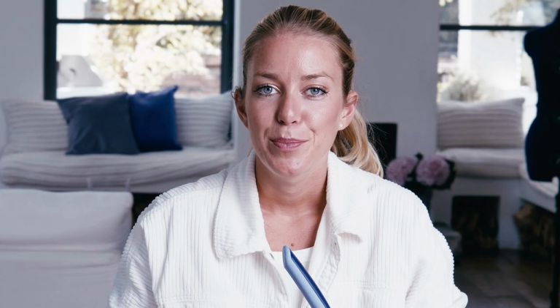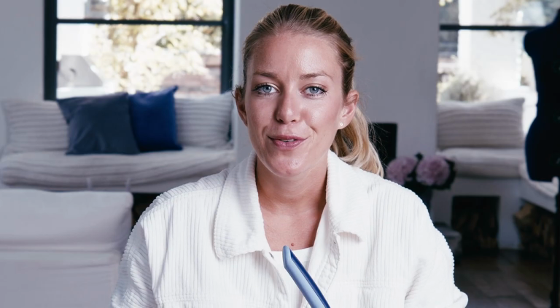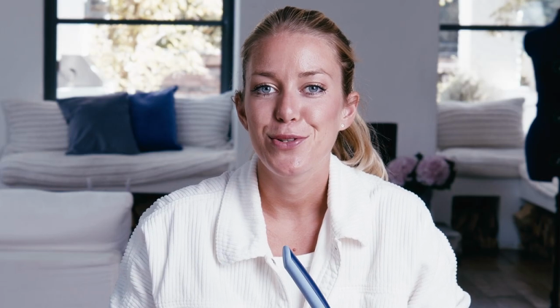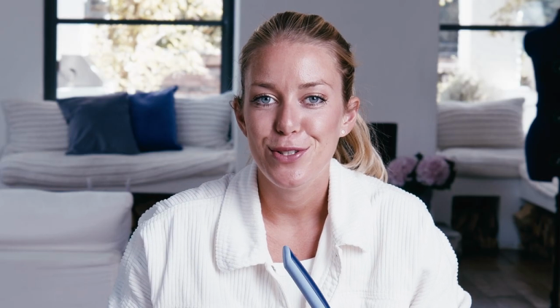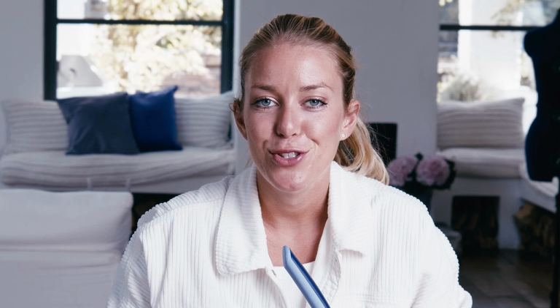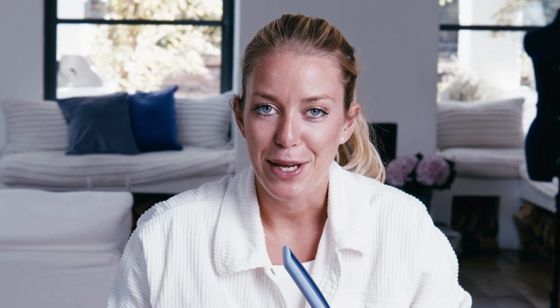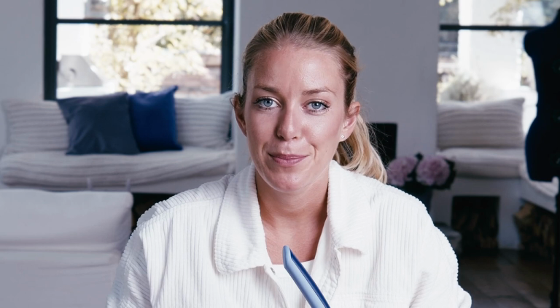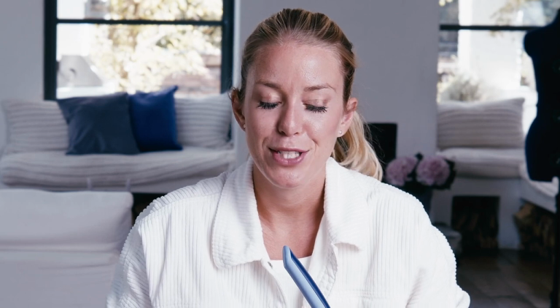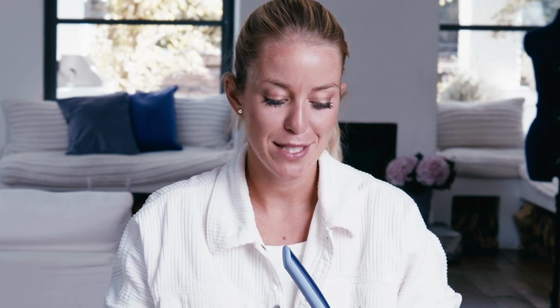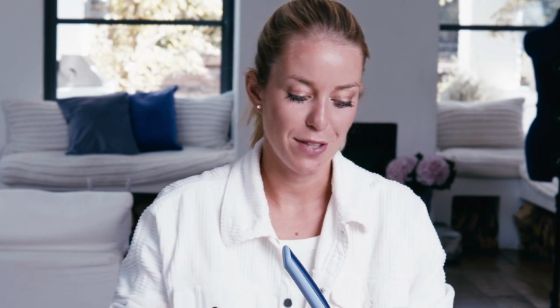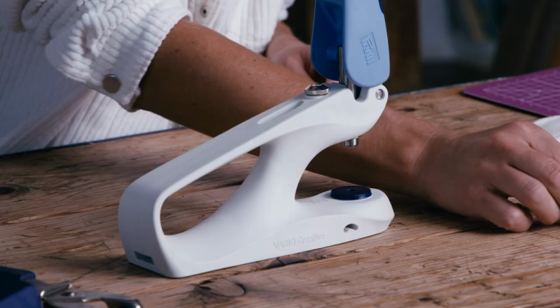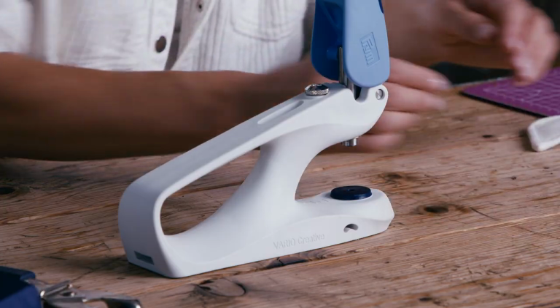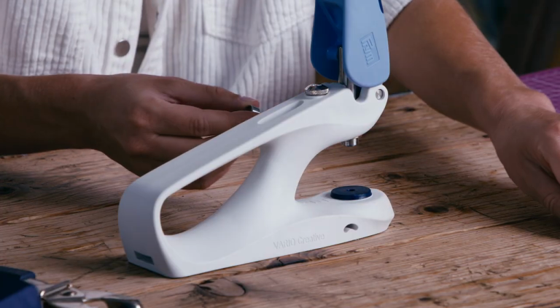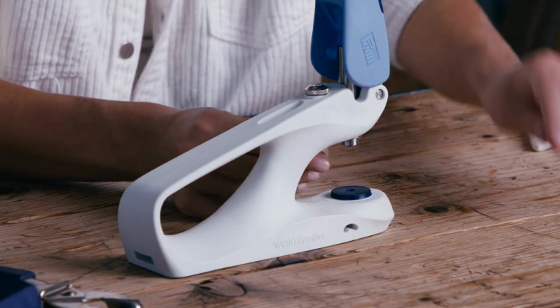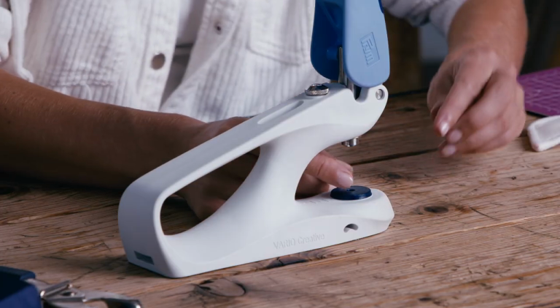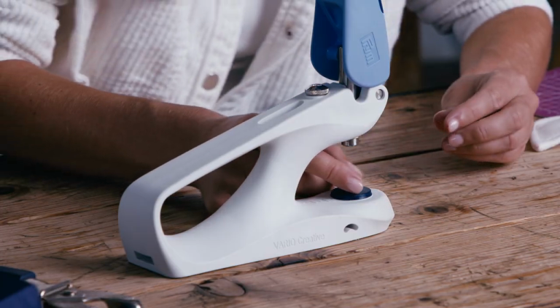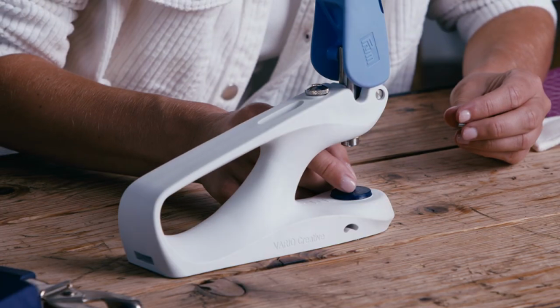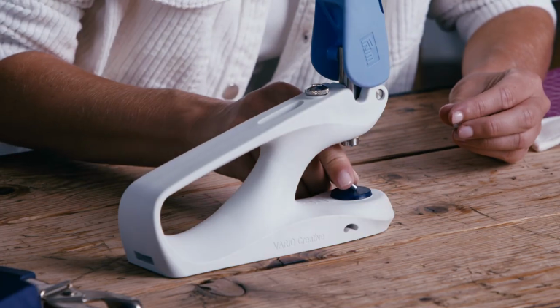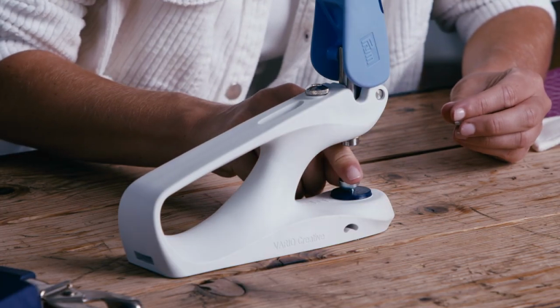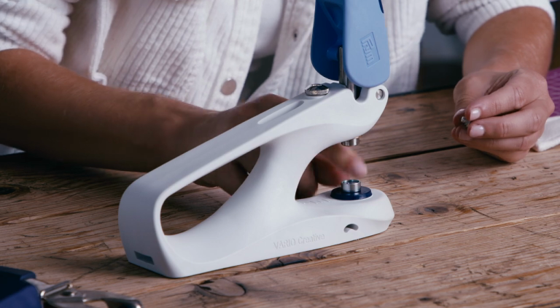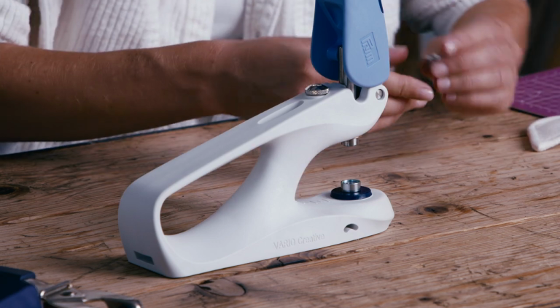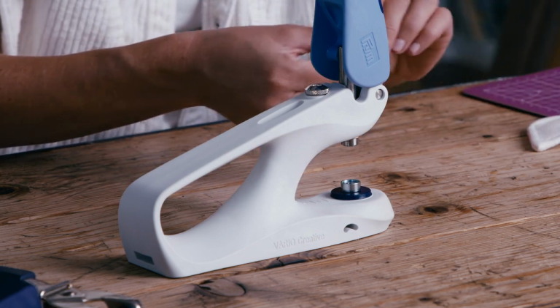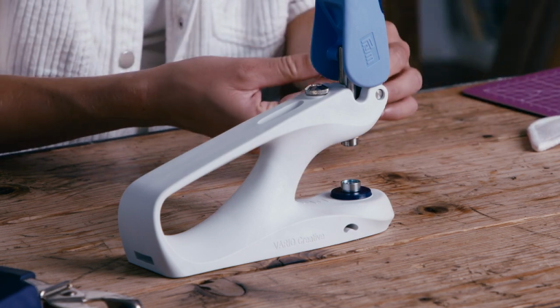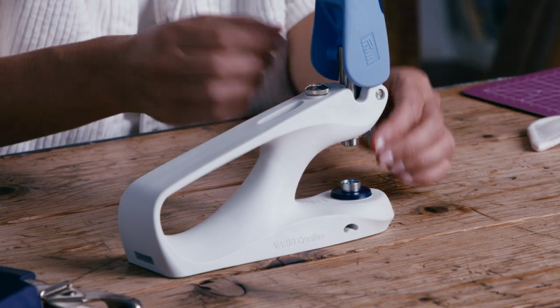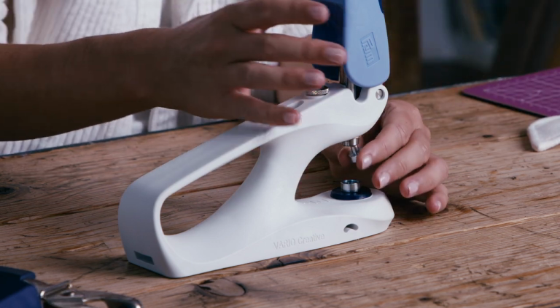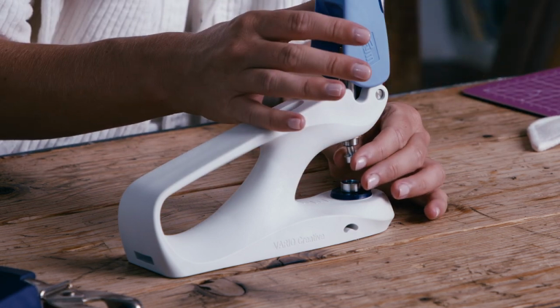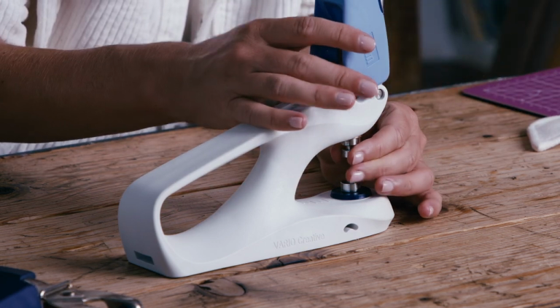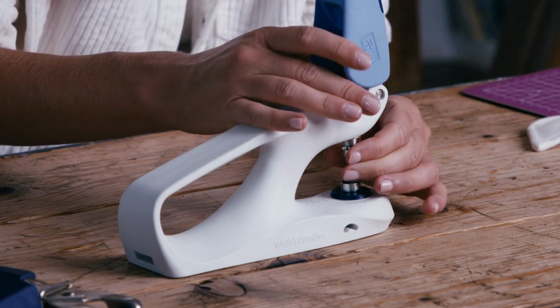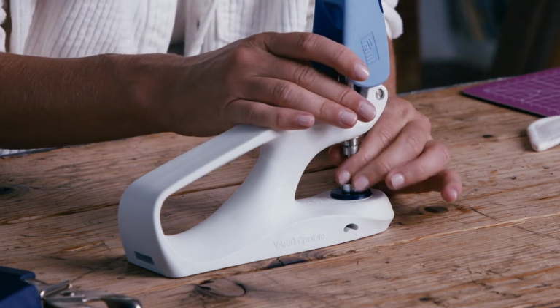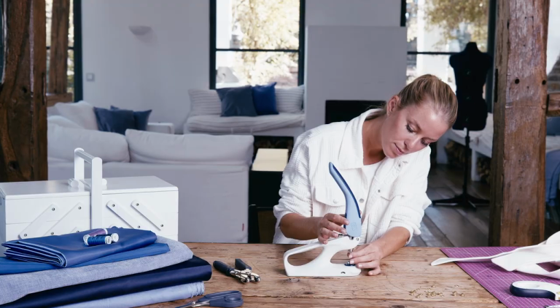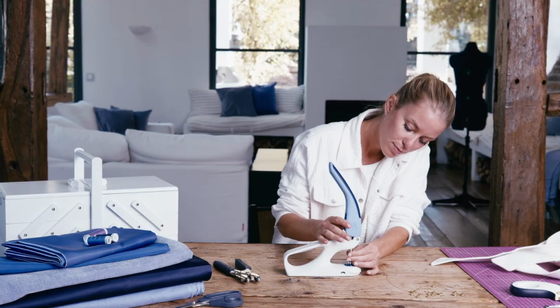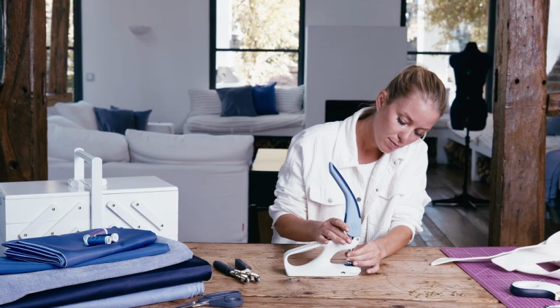Before you can fix your eyelet, you will of course need the eyelet tool. Place the adapter in the height-adjustable platform and the tool holder.